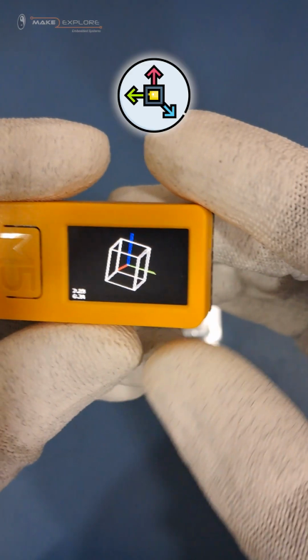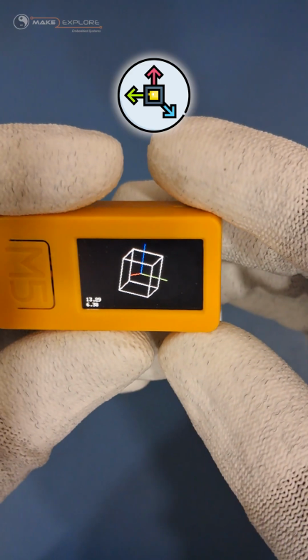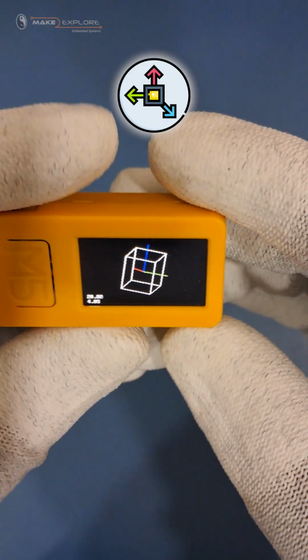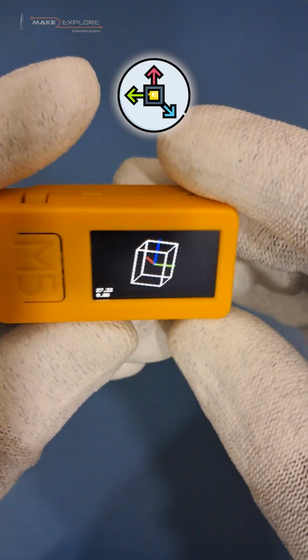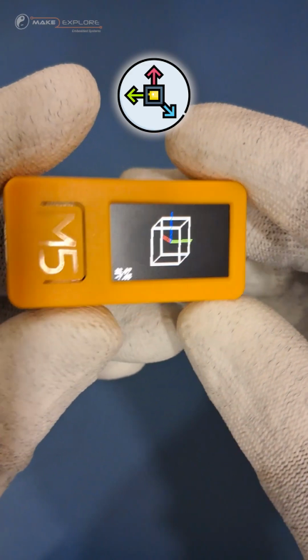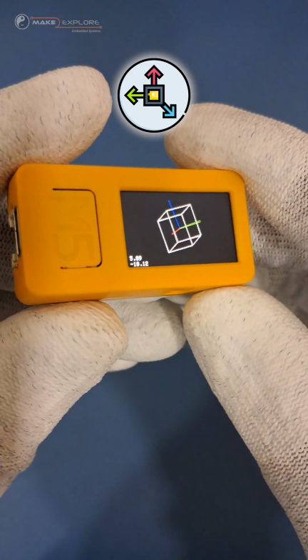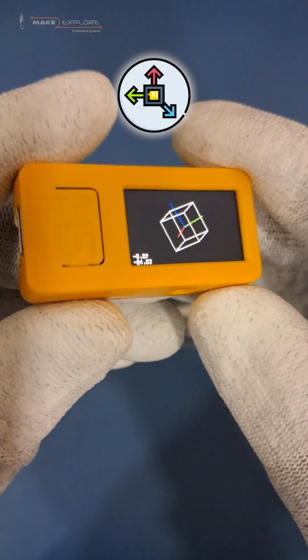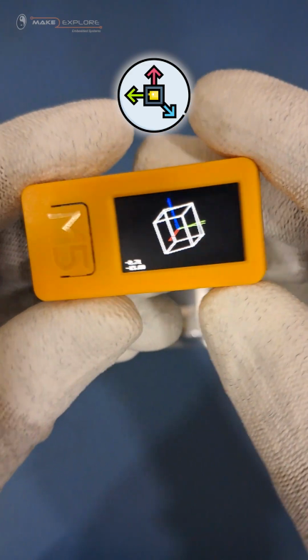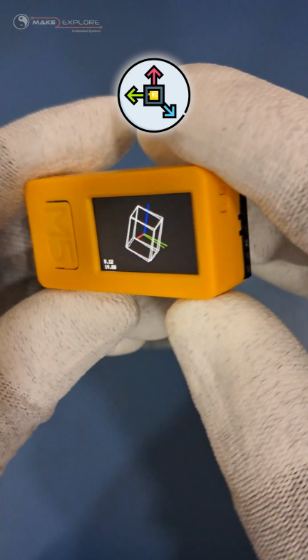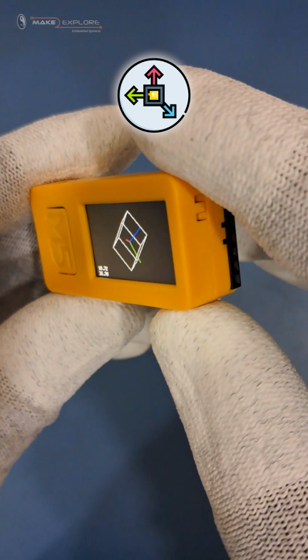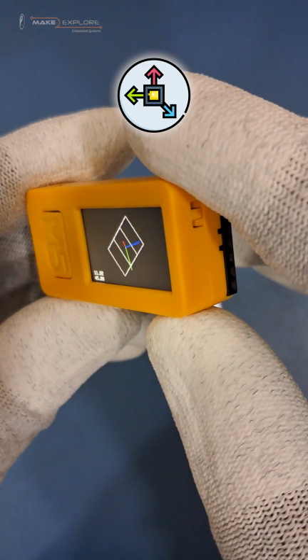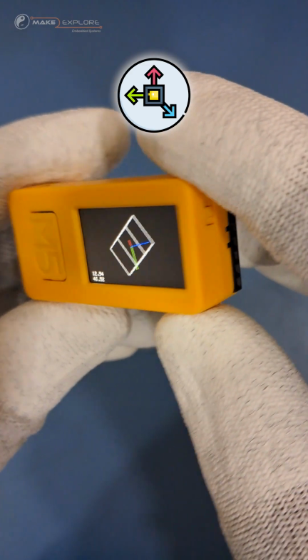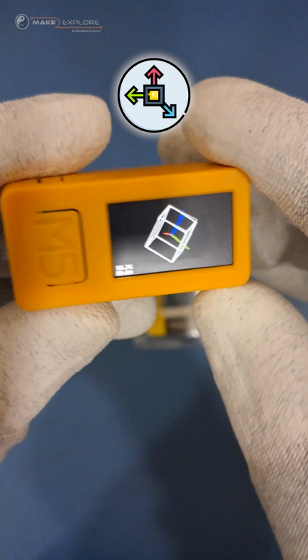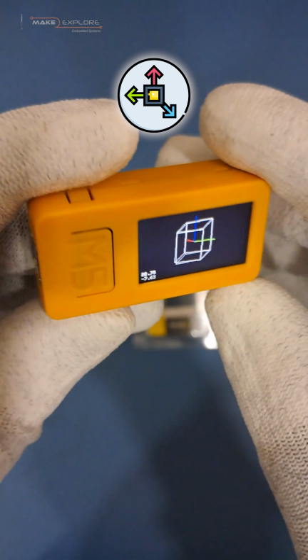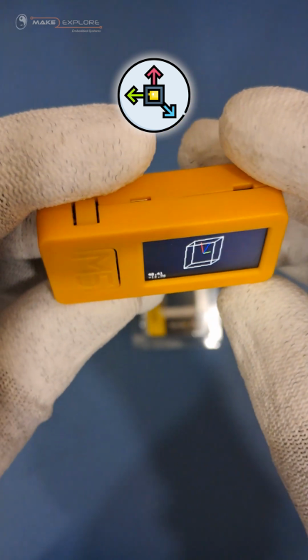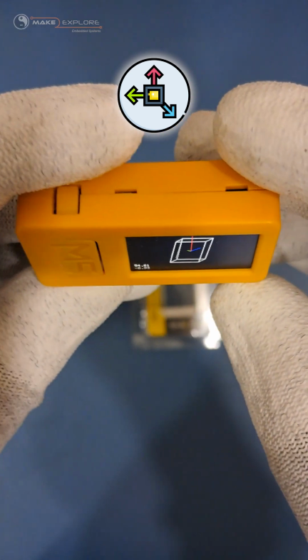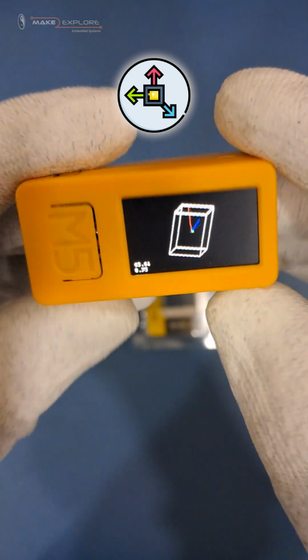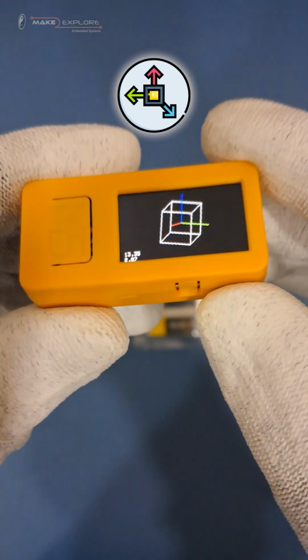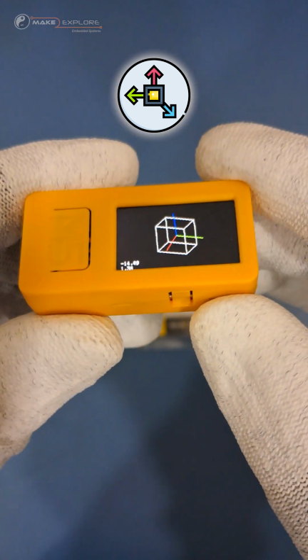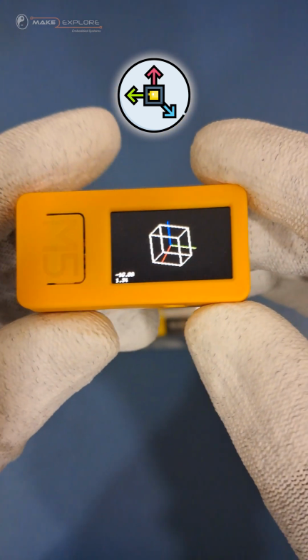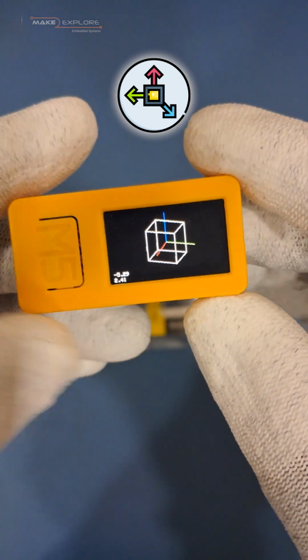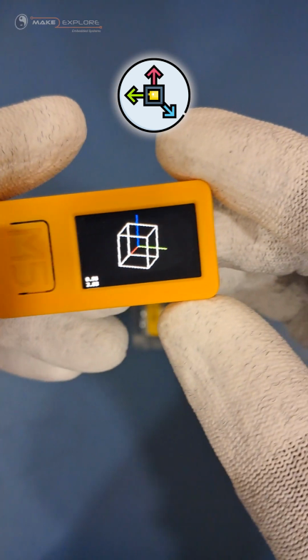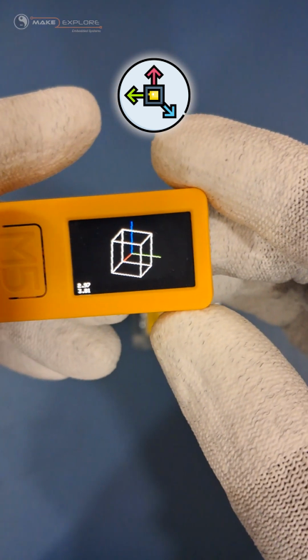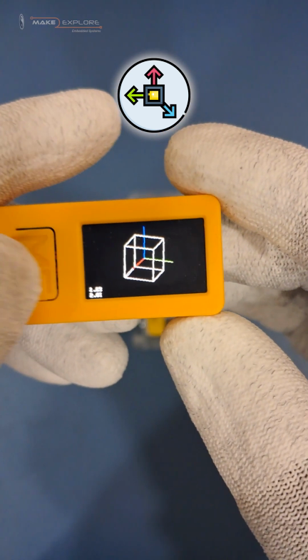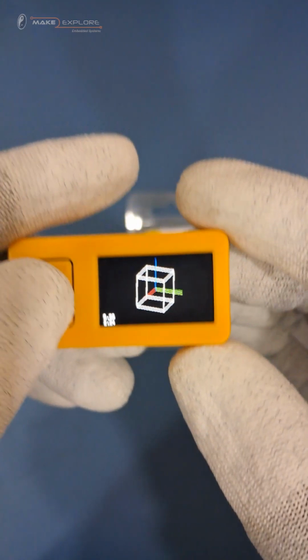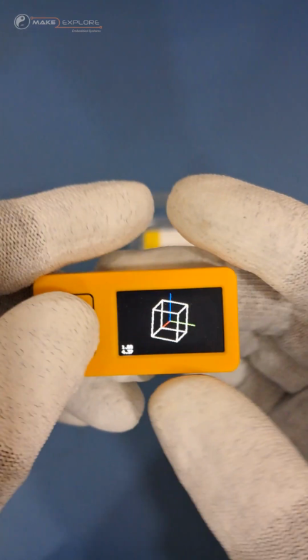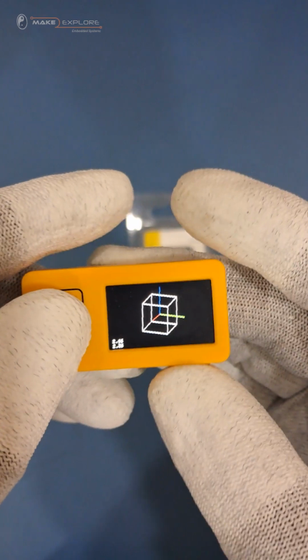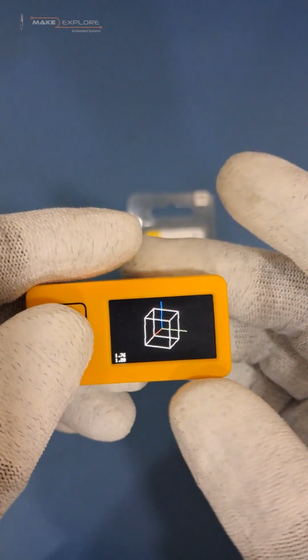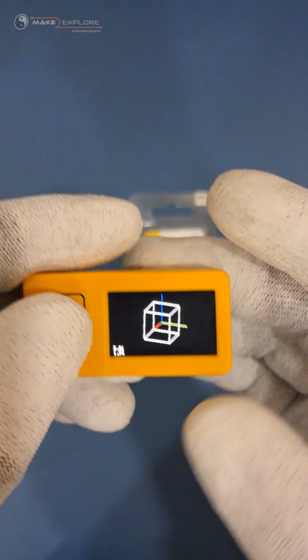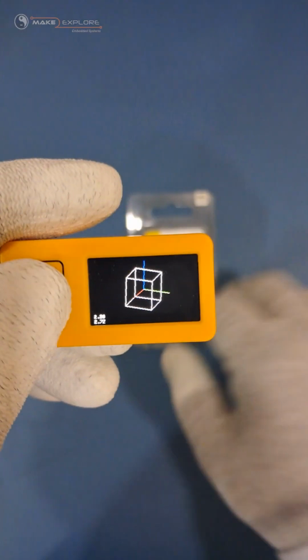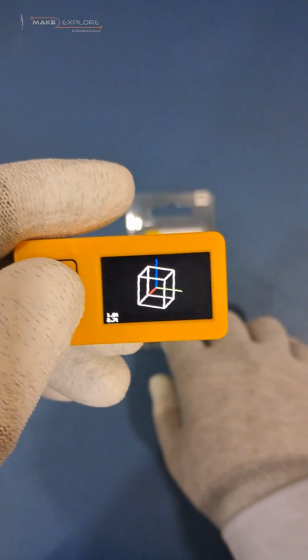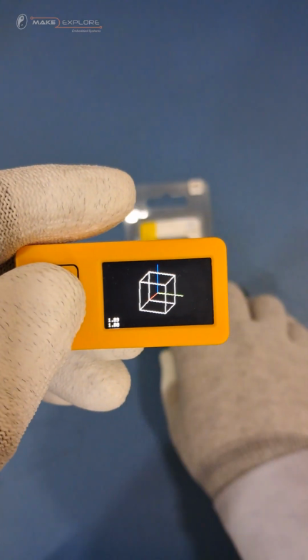Here is a beautiful demo of the gyroscope. This device features a built-in 3-axis accelerometer and 3-axis gyroscope. Let's see other different interesting features of this device.